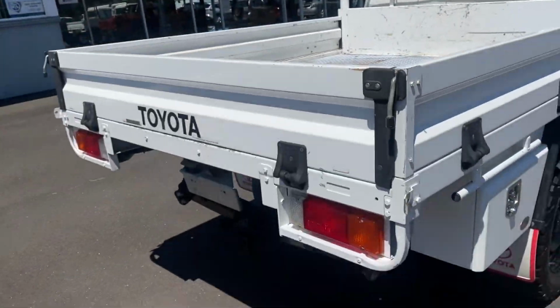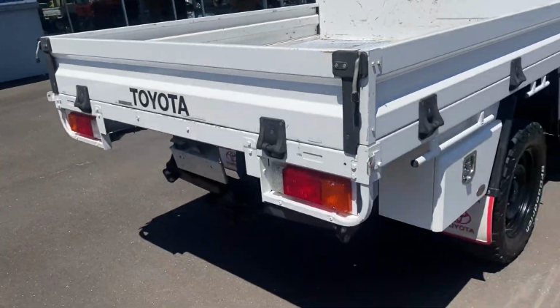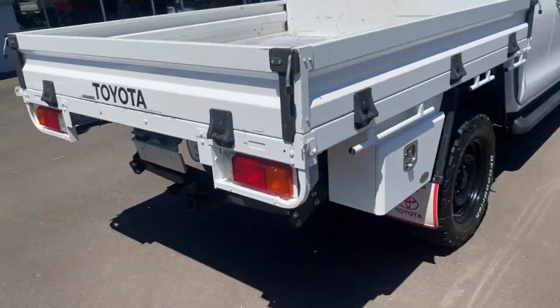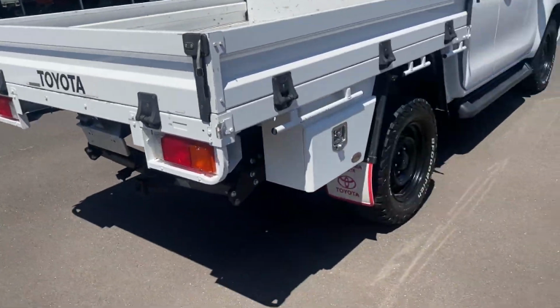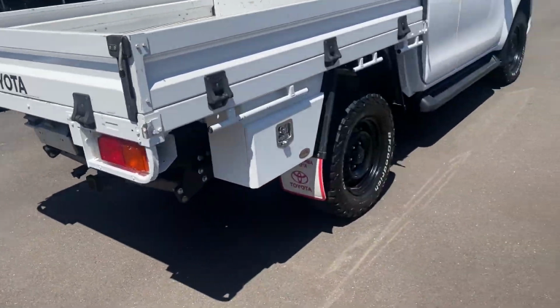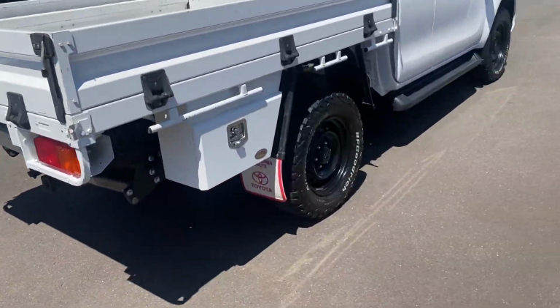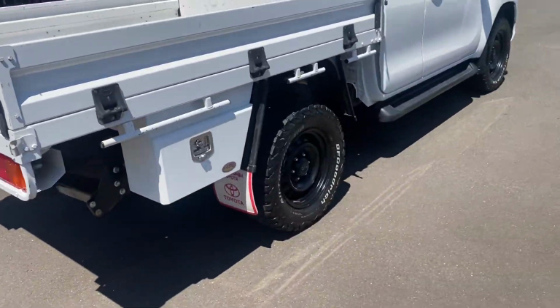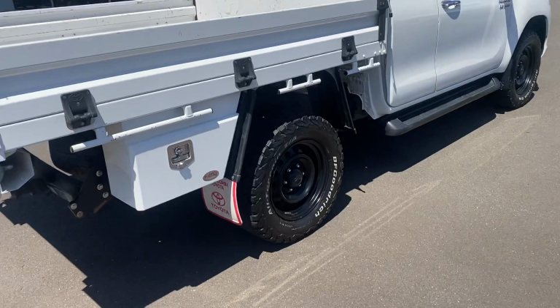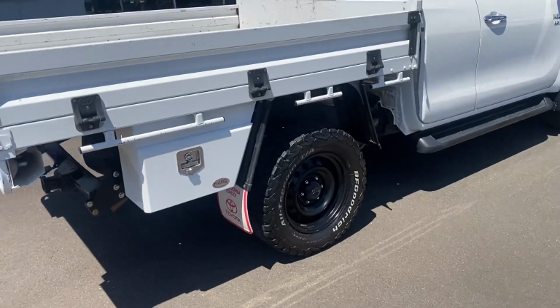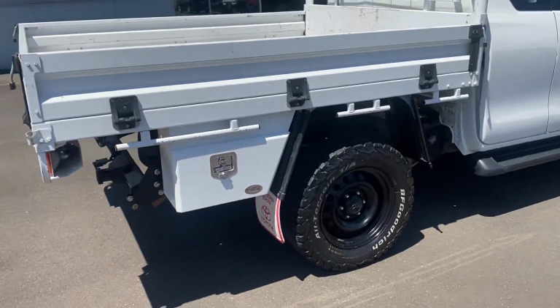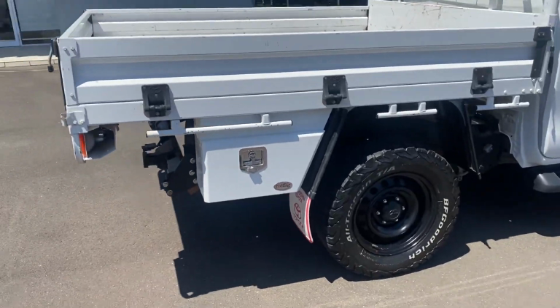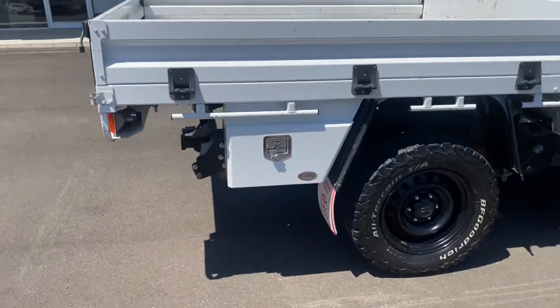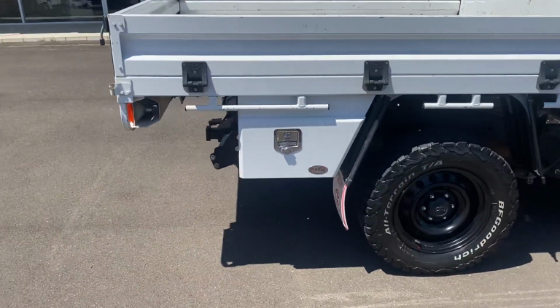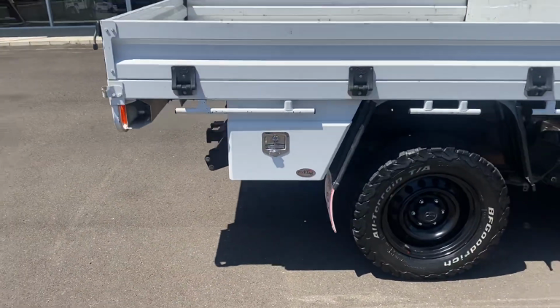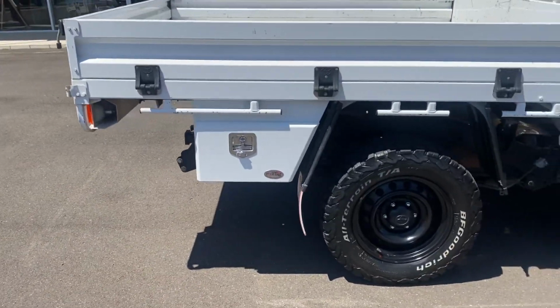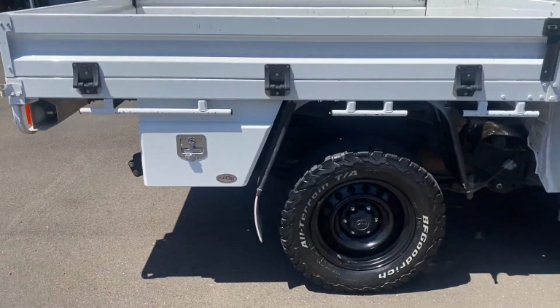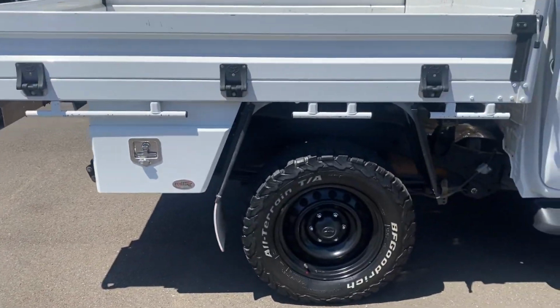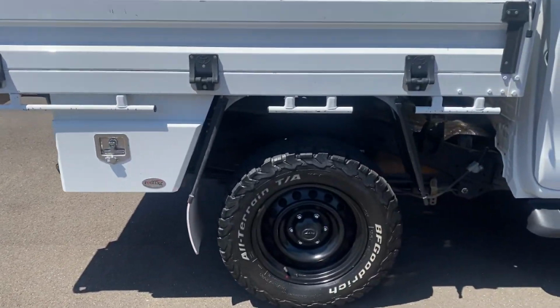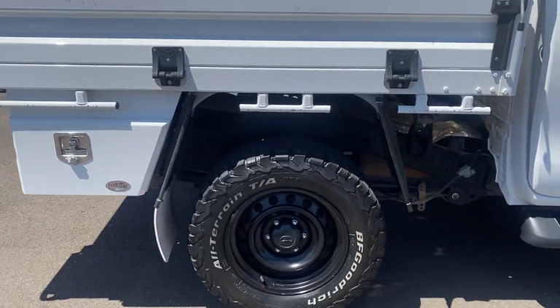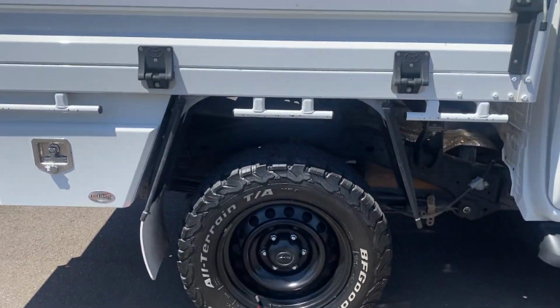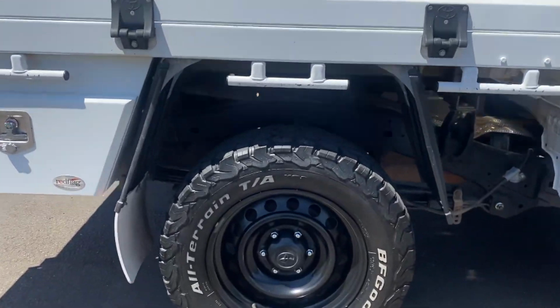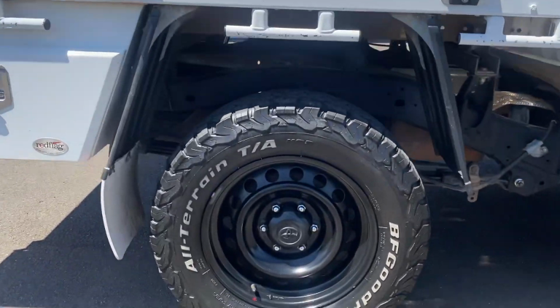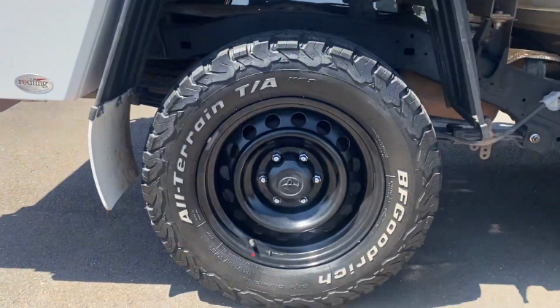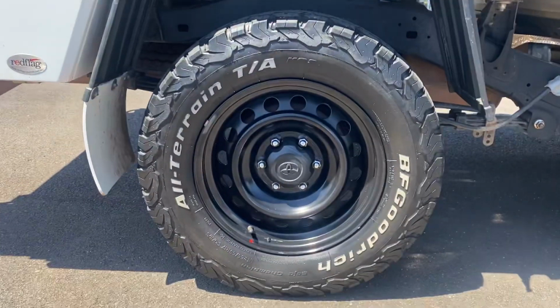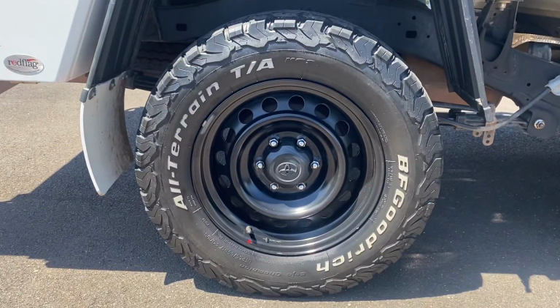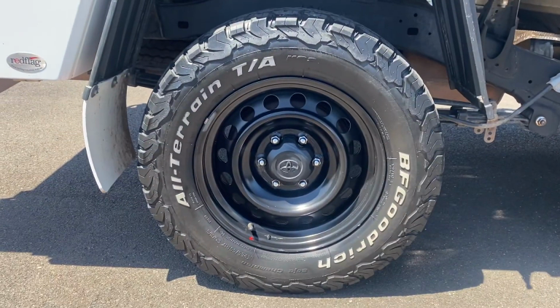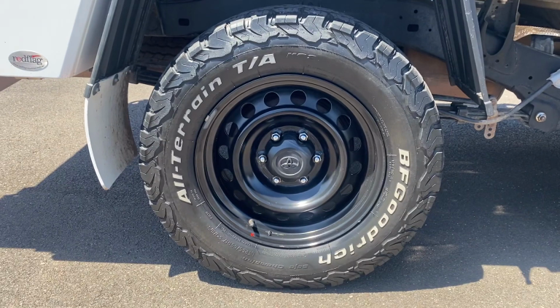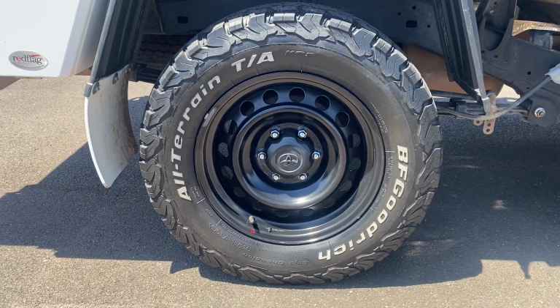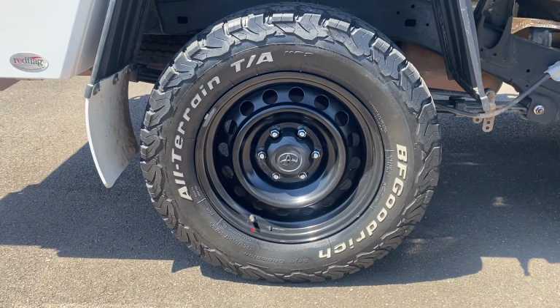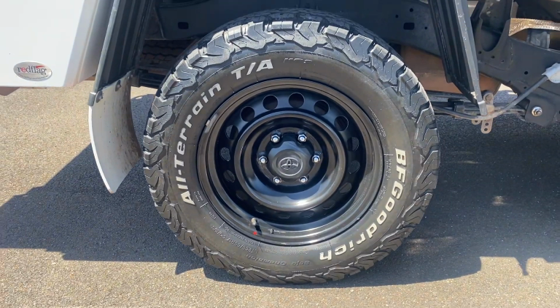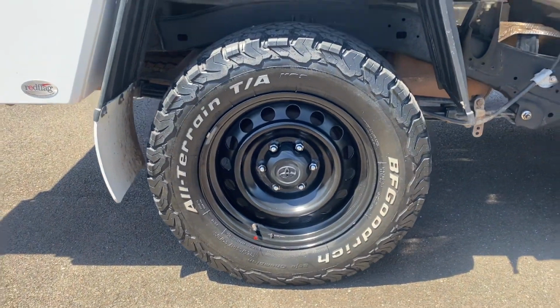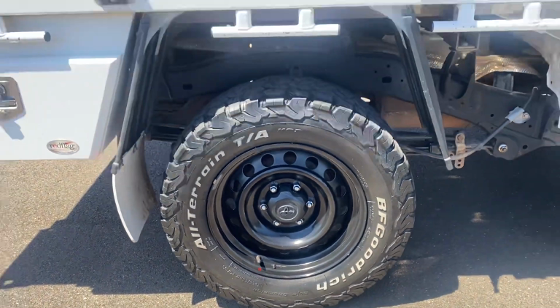Coming around to the driver's side of the car, we've got our toolbox there on the back. Having a look at the rear driver's side wheel - as you can see it's in good nick.